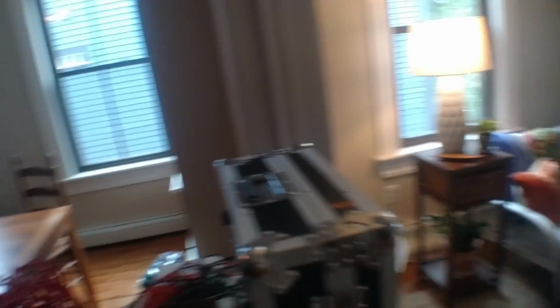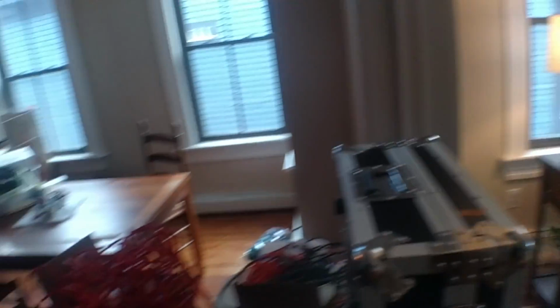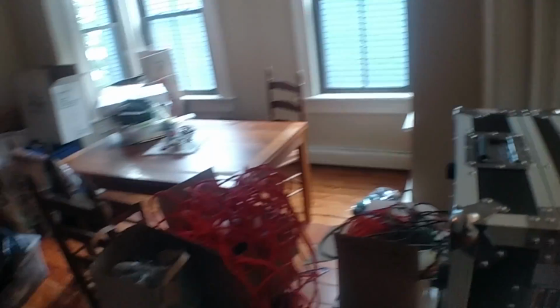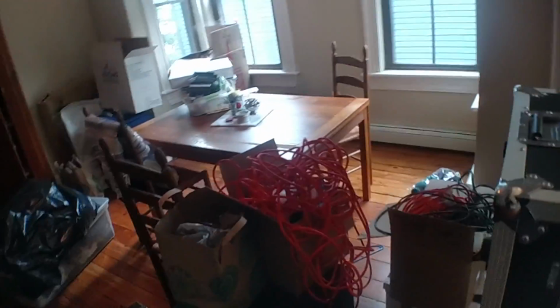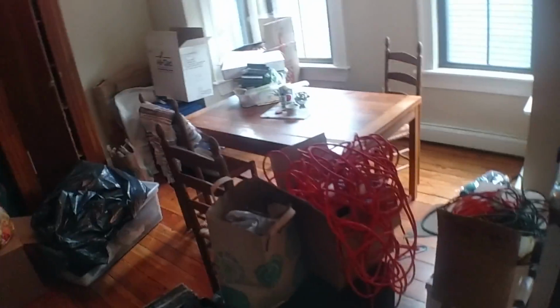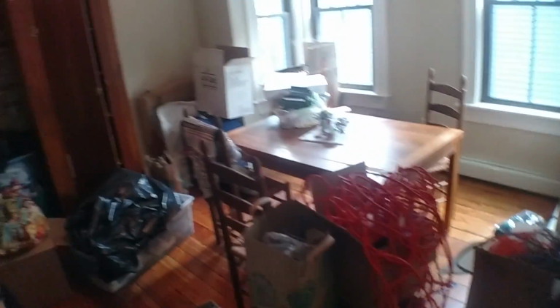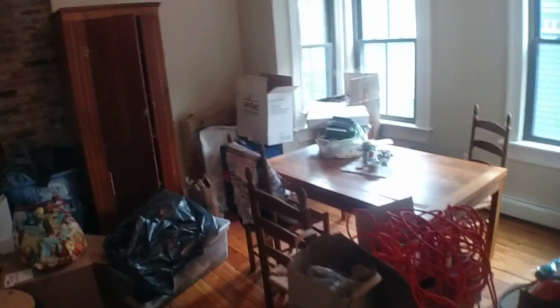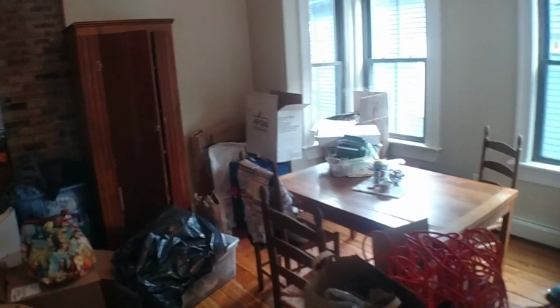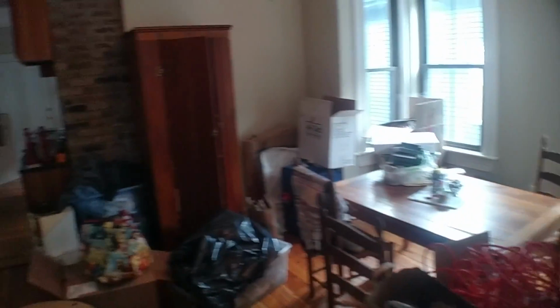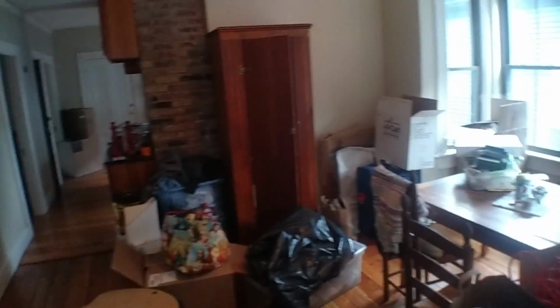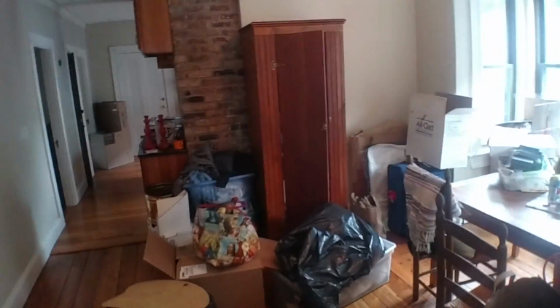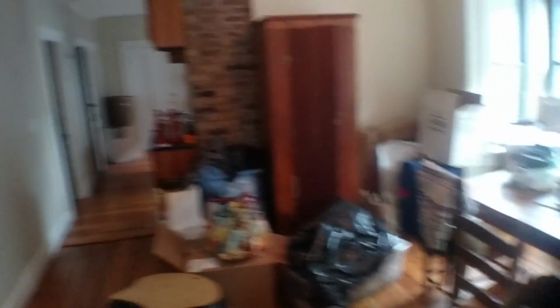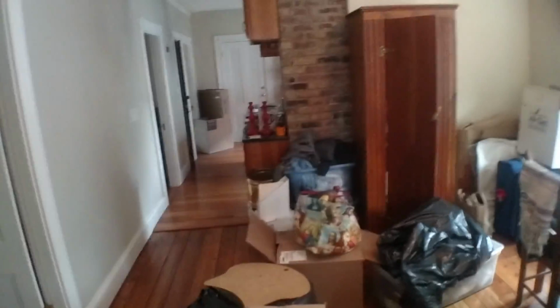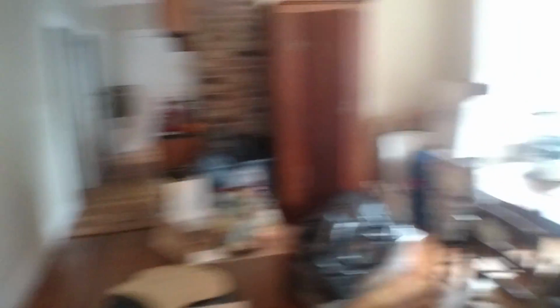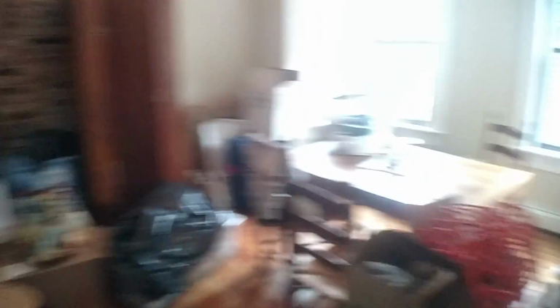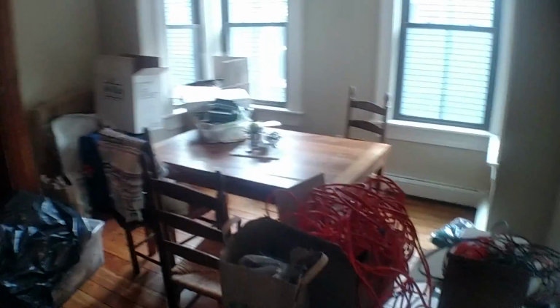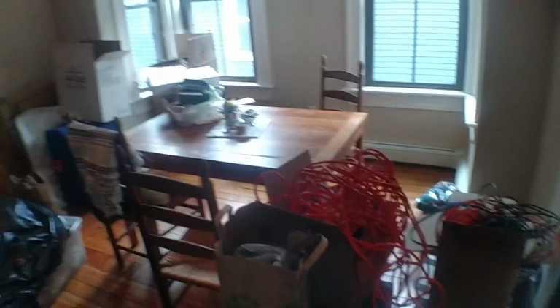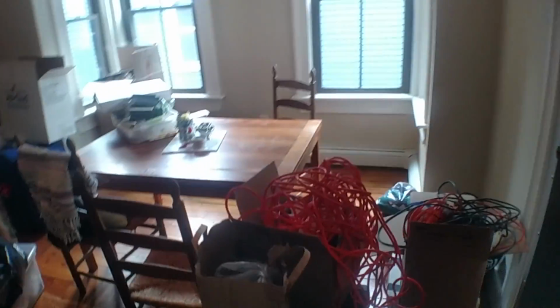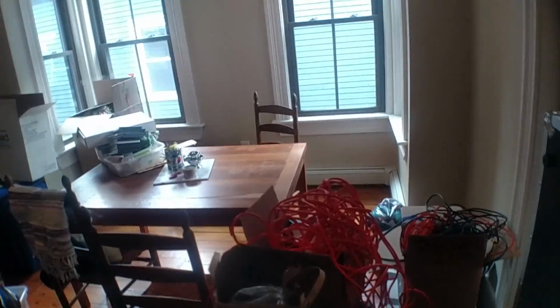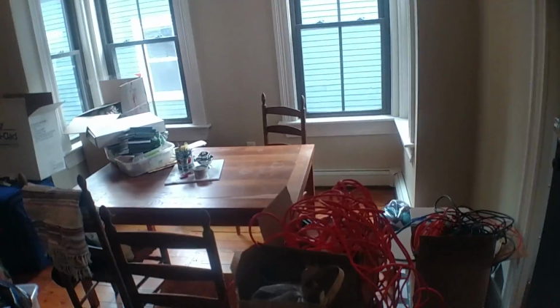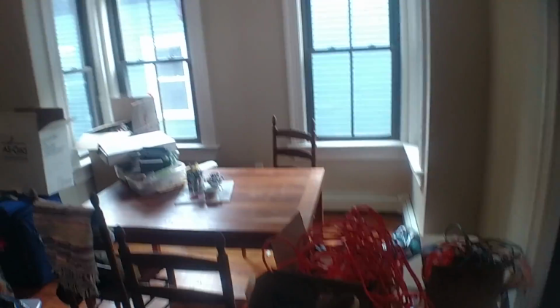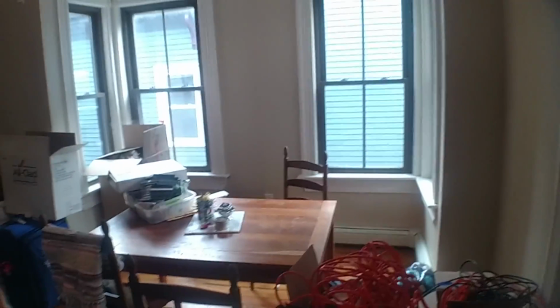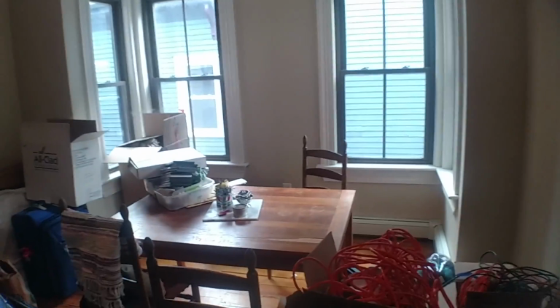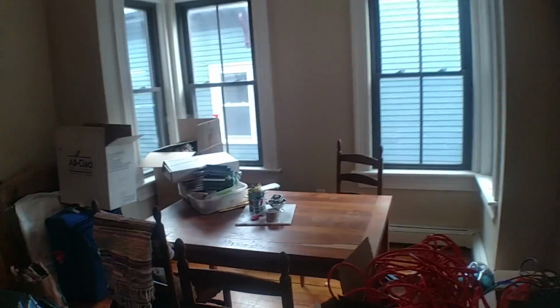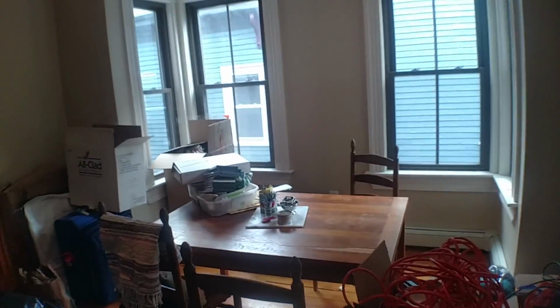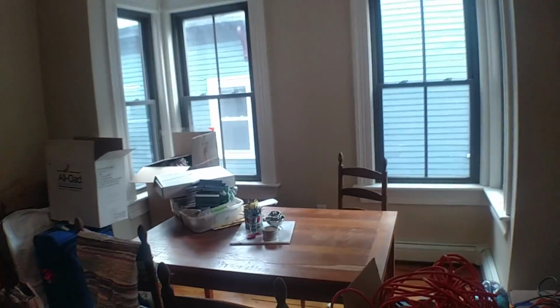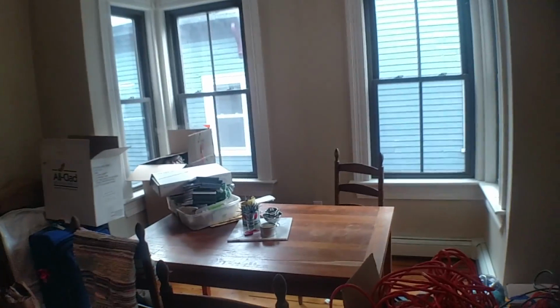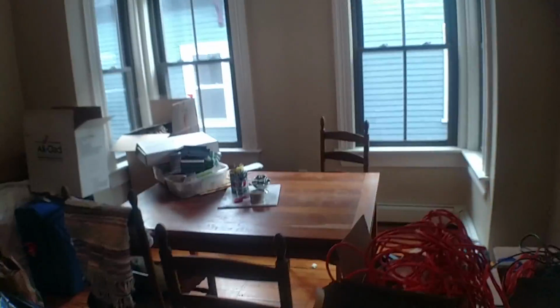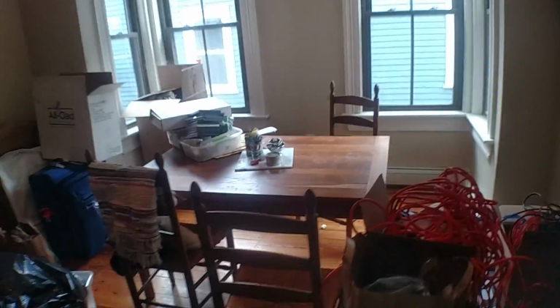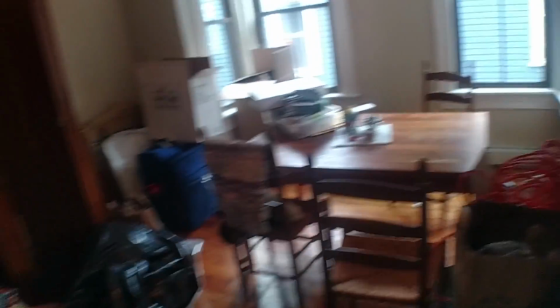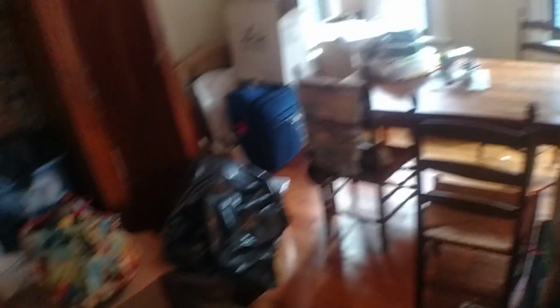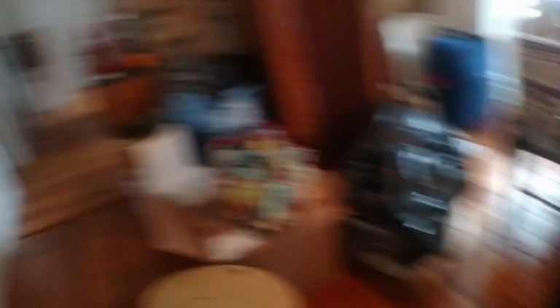This will be the dining room. We still have a lot of stuff in here. It's nice. Well lit. Nice table.